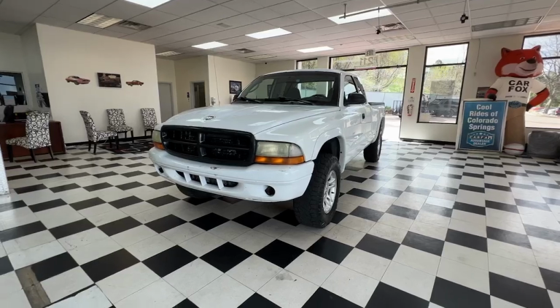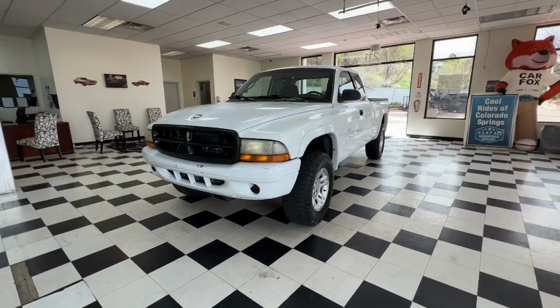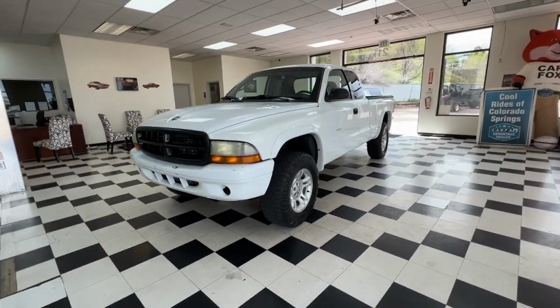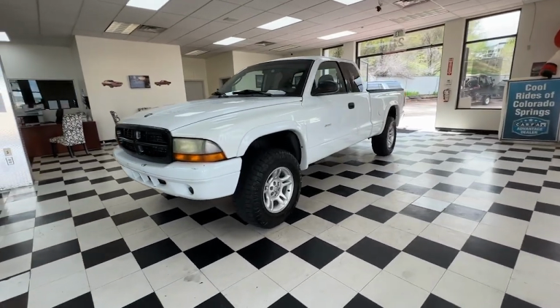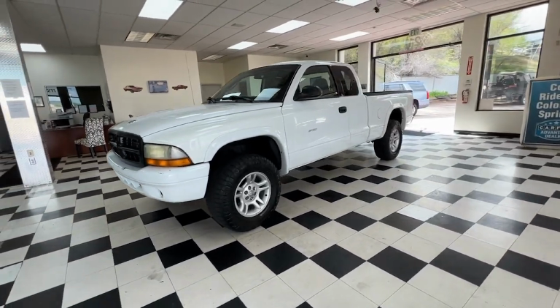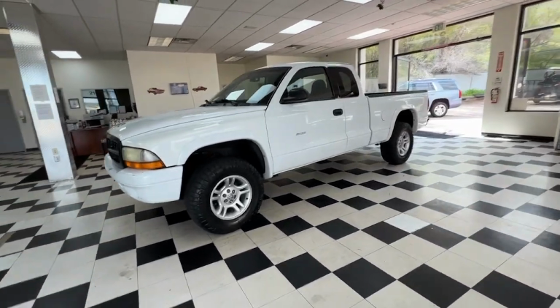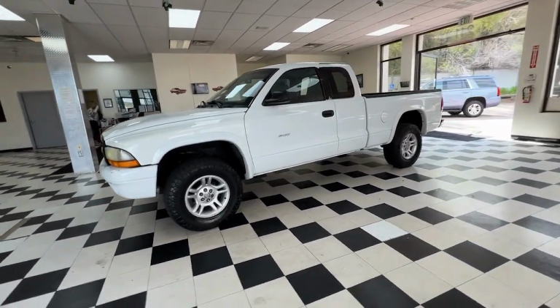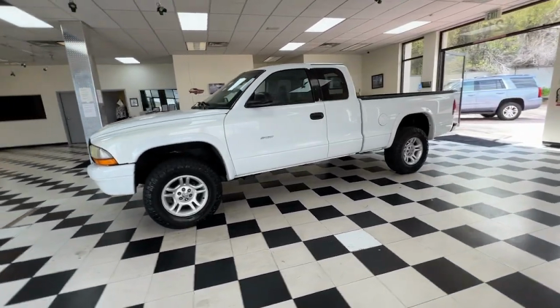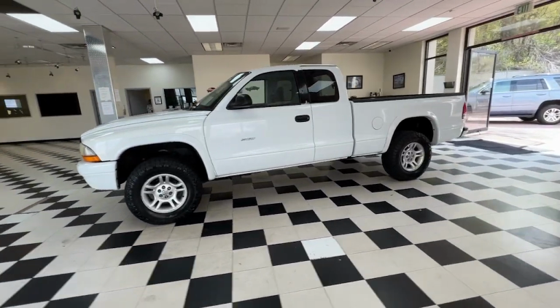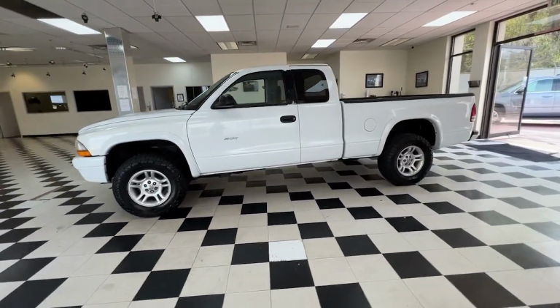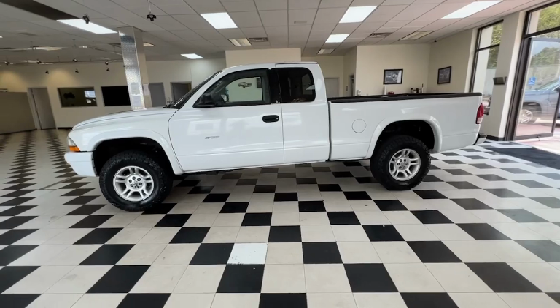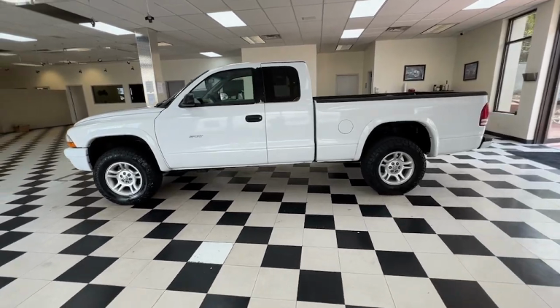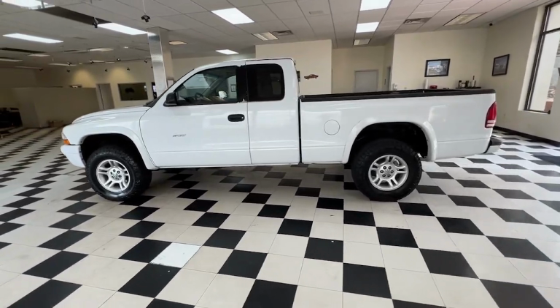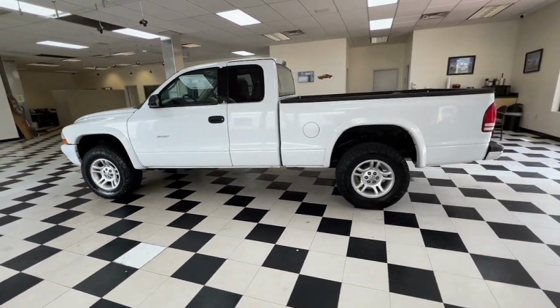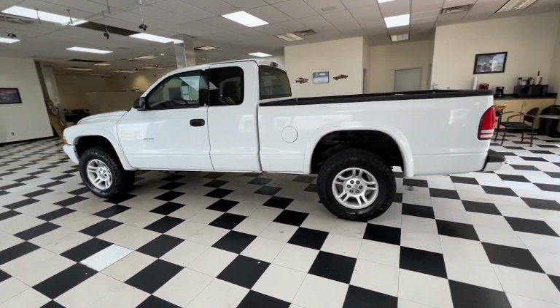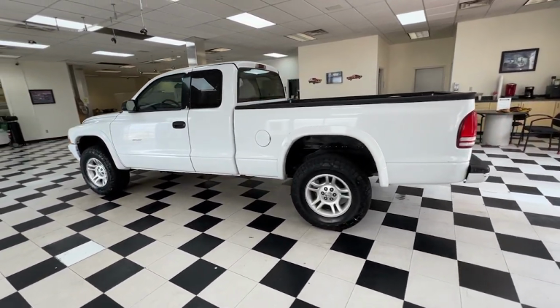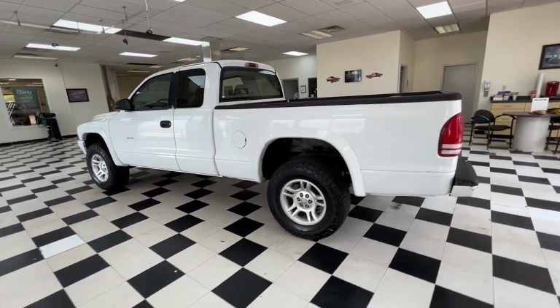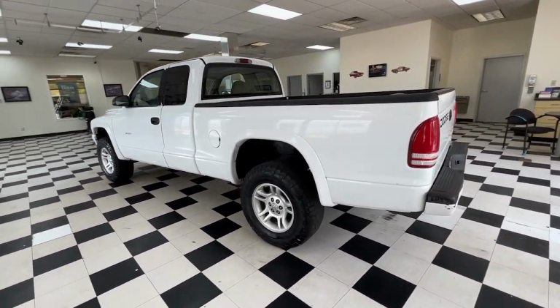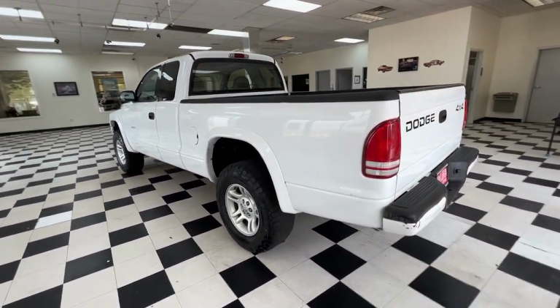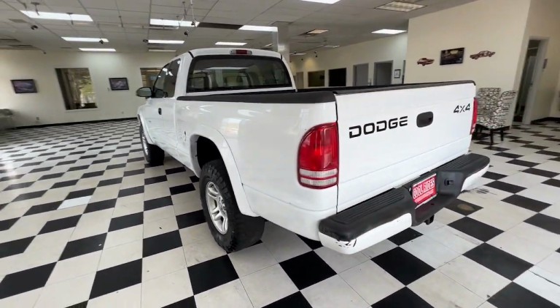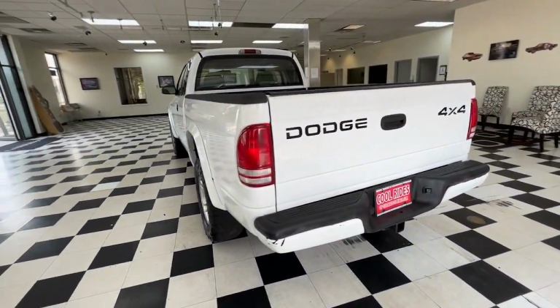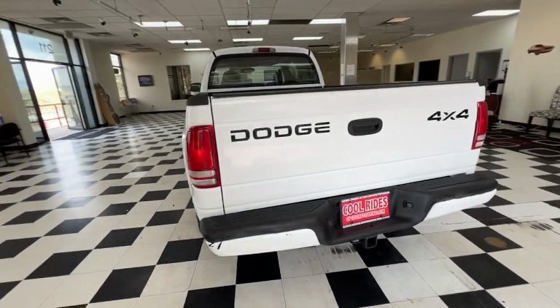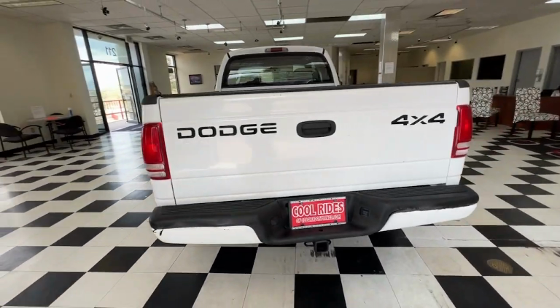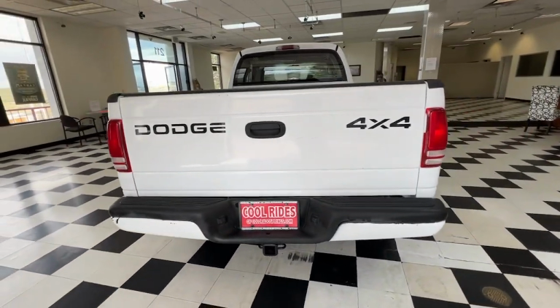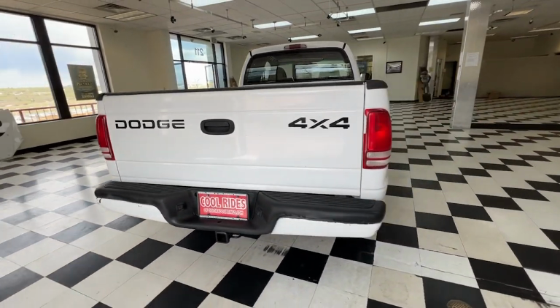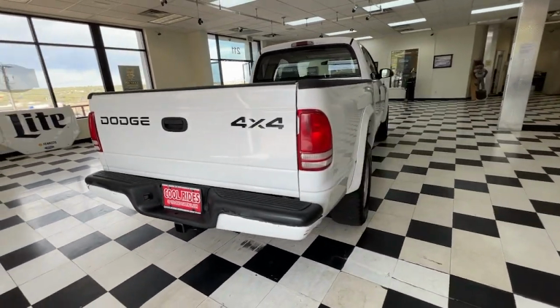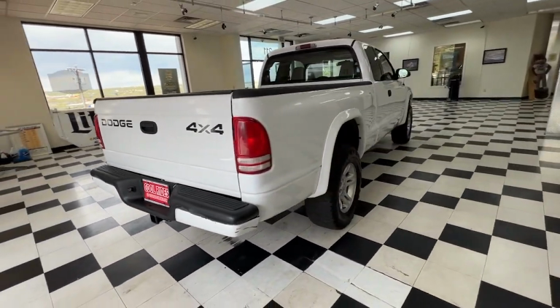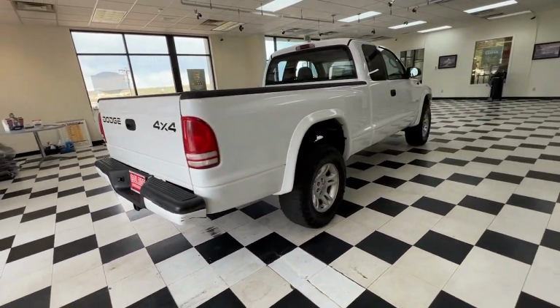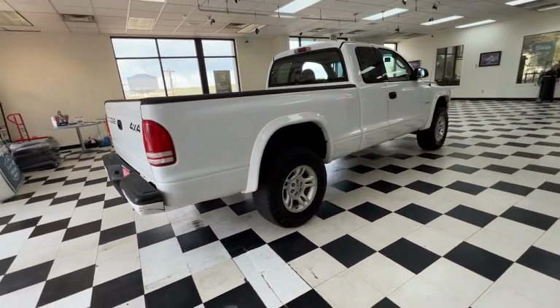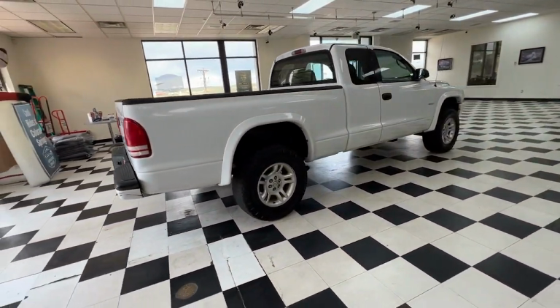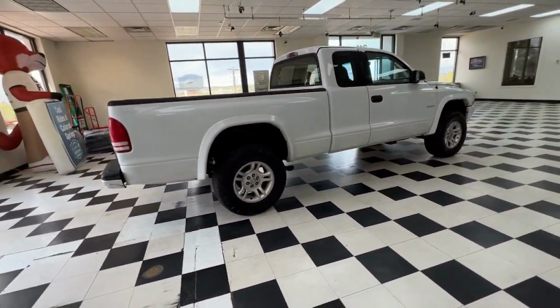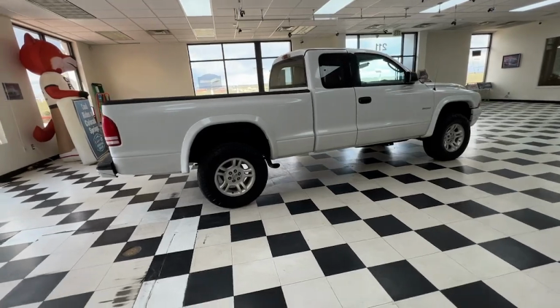Look no further than the 2002 Dodge Dakota. Take a closer look at this reliable Dodge Dakota, the midsize pickup that's ready to help you get projects done with ease and comfort. Straightforward and durable, this practical-minded truck has your back.